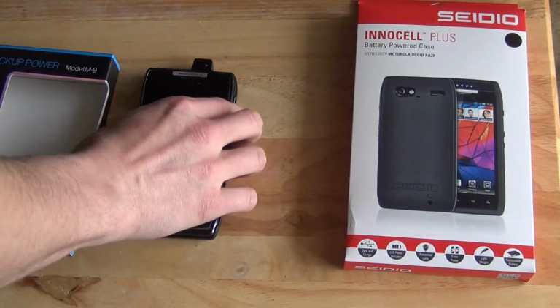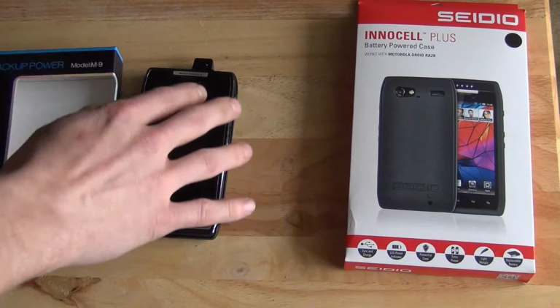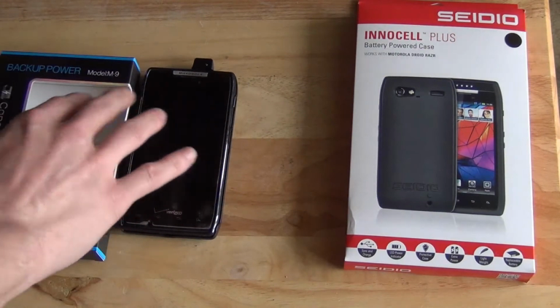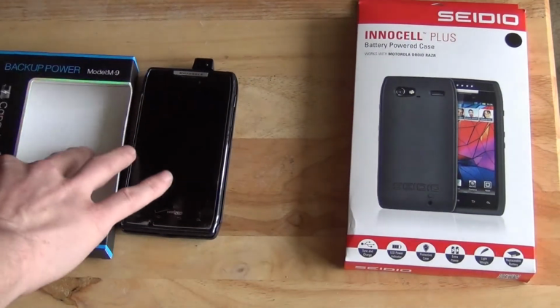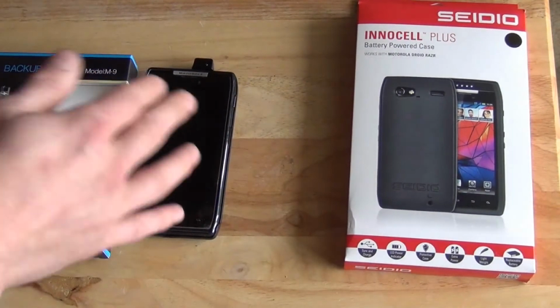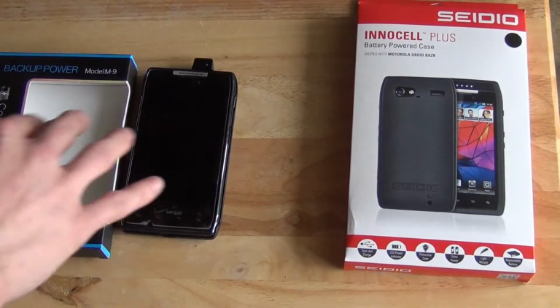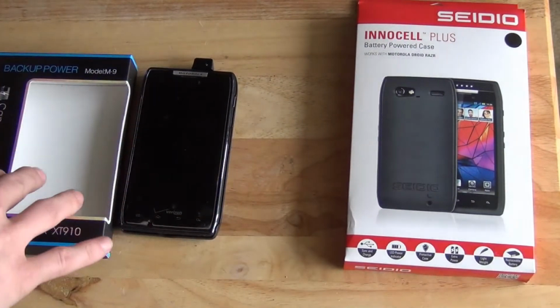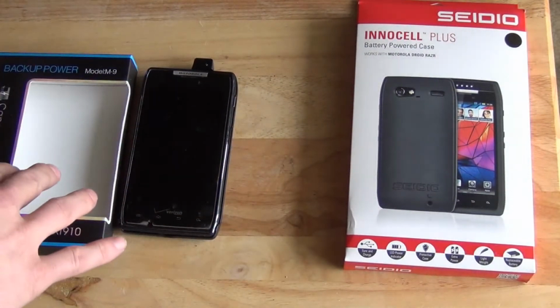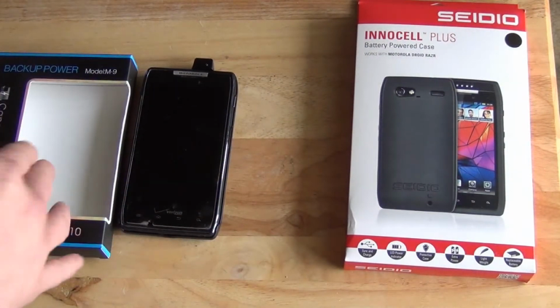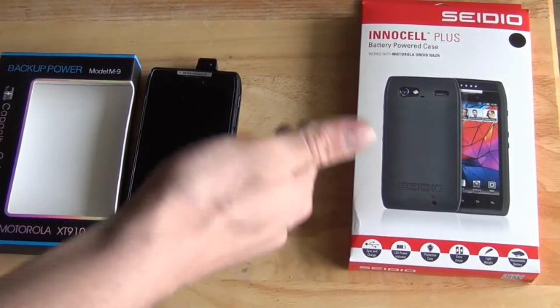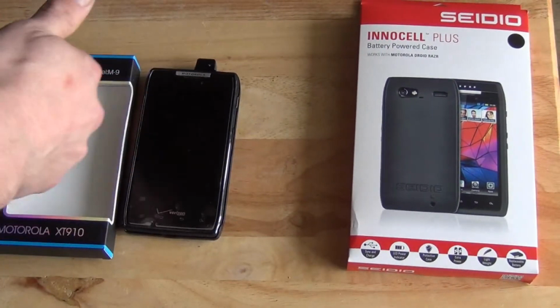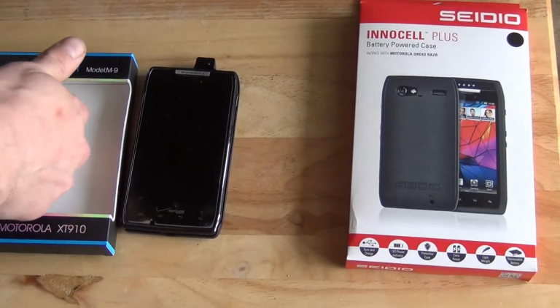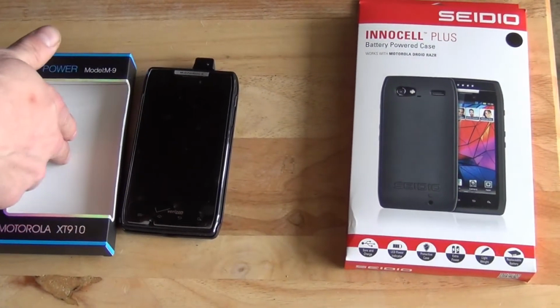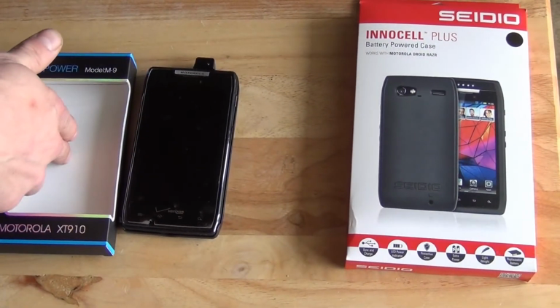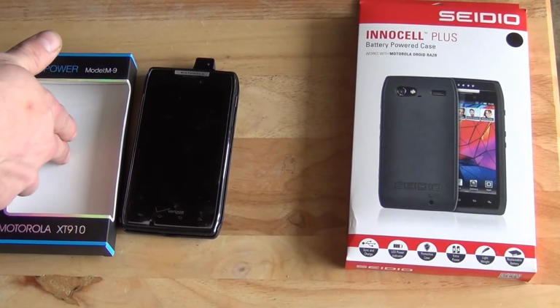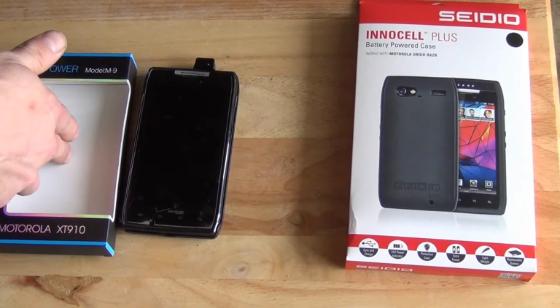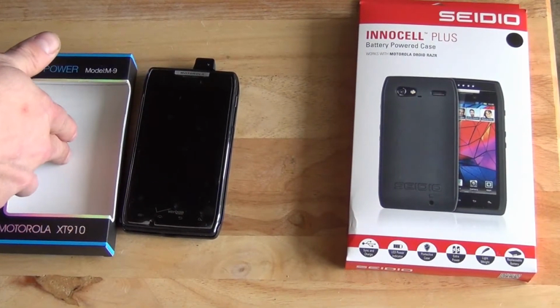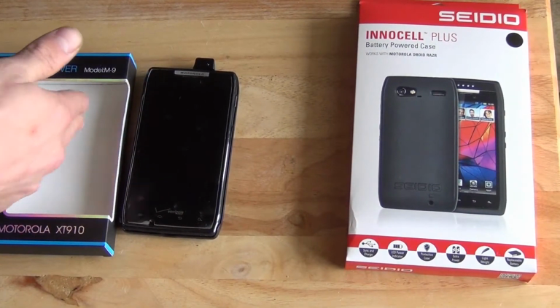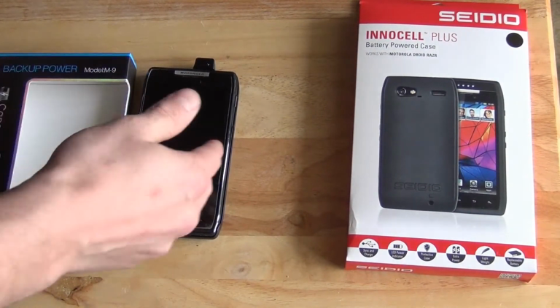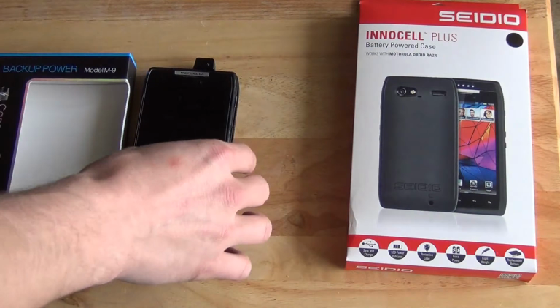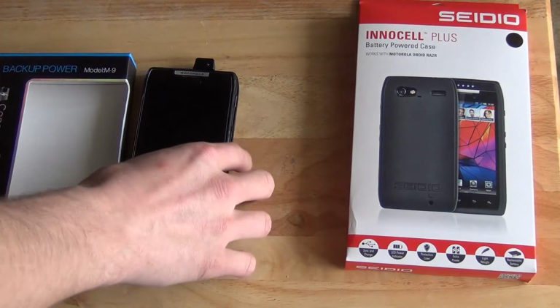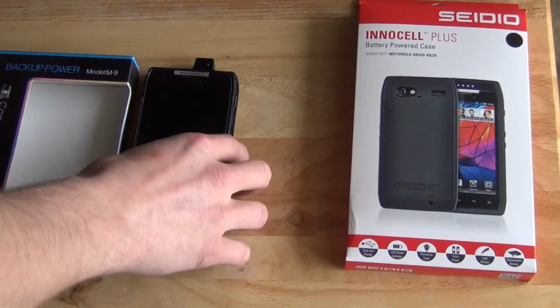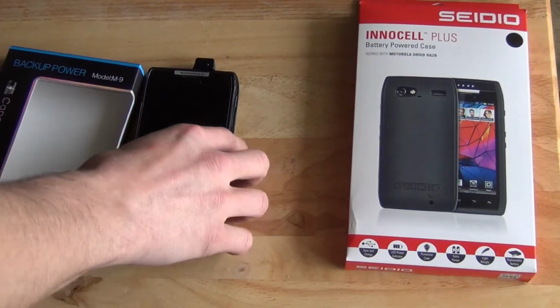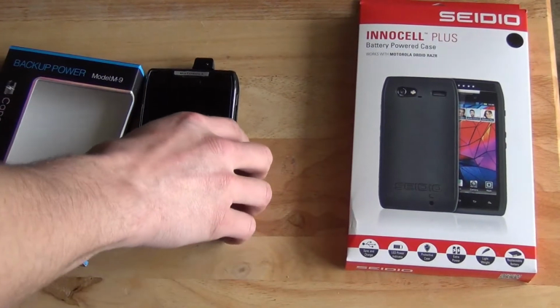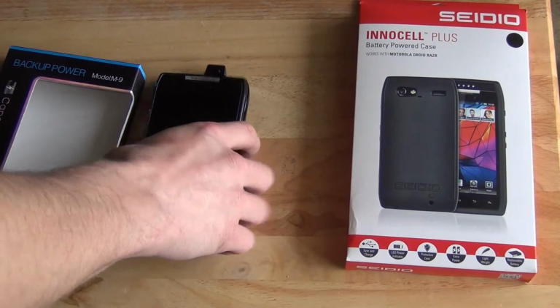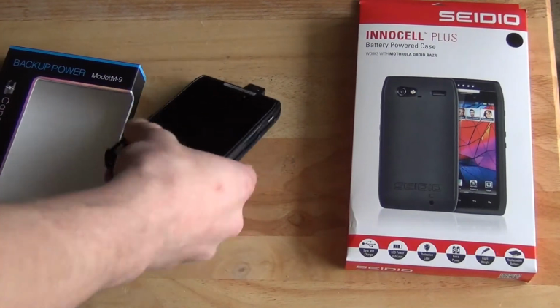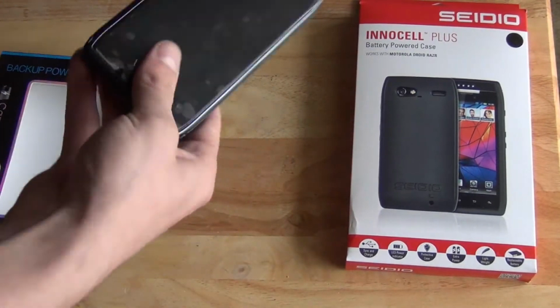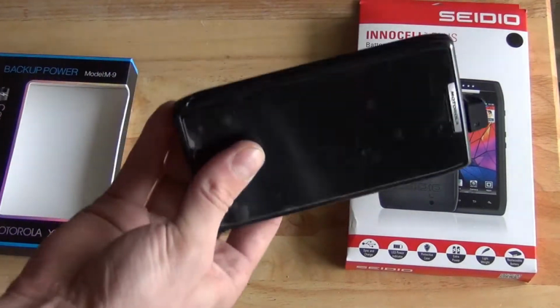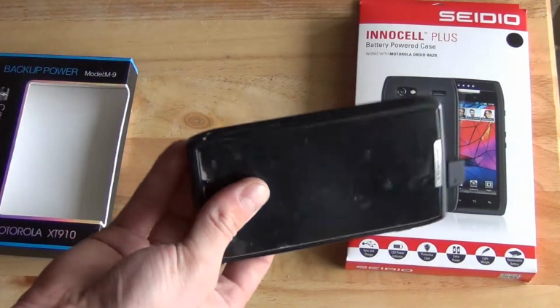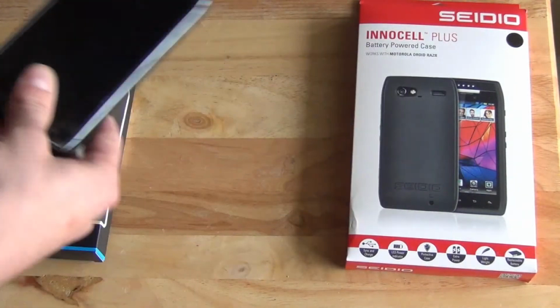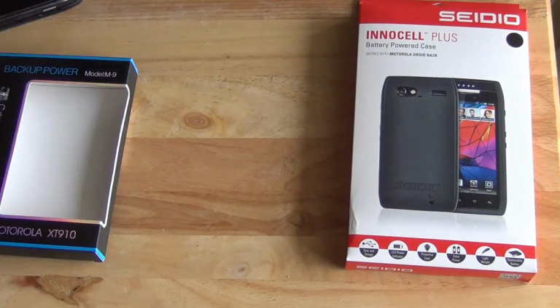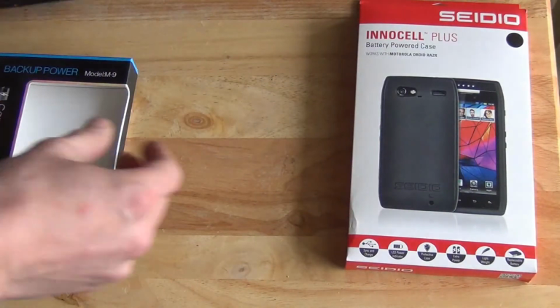Some reviews on Amazon said they could get it to work, so check out the QQ Tech battery case if you want to look into it — but I would not recommend it. It does not work for me.